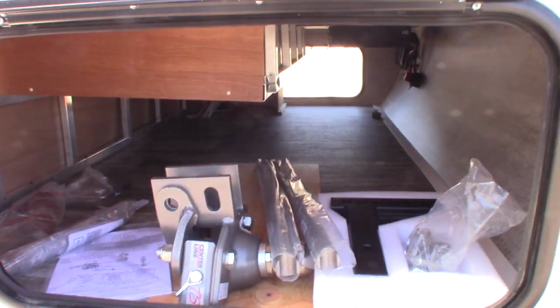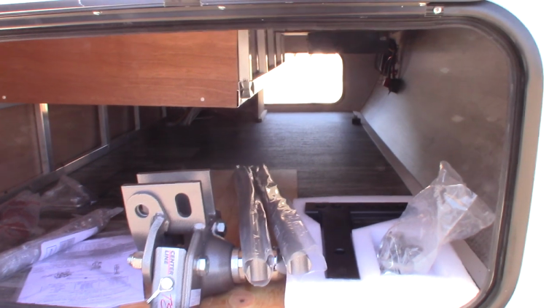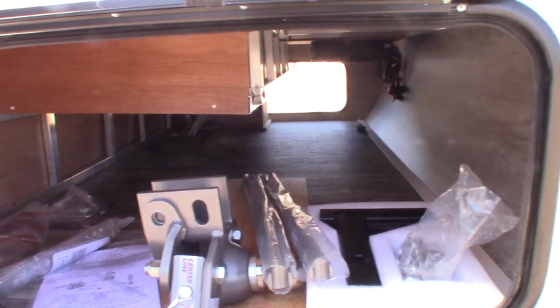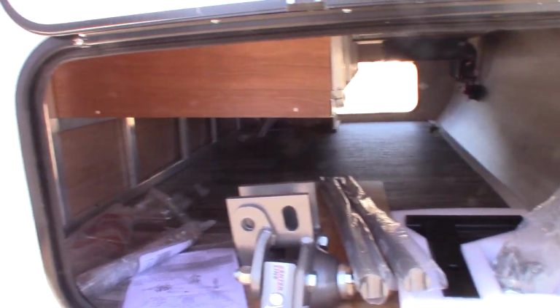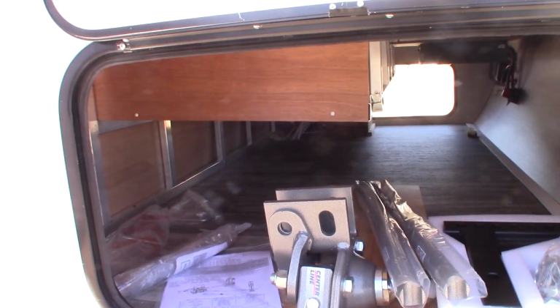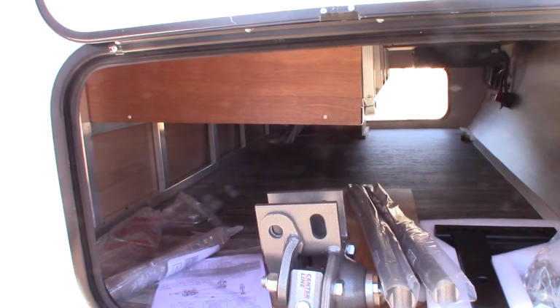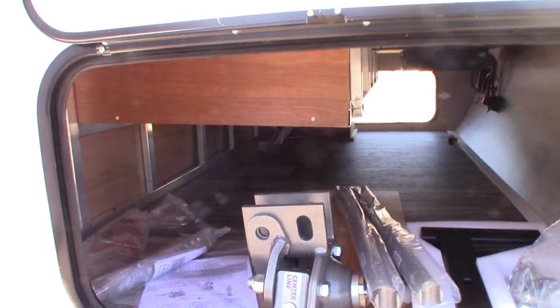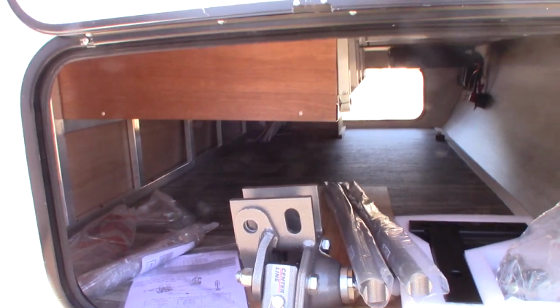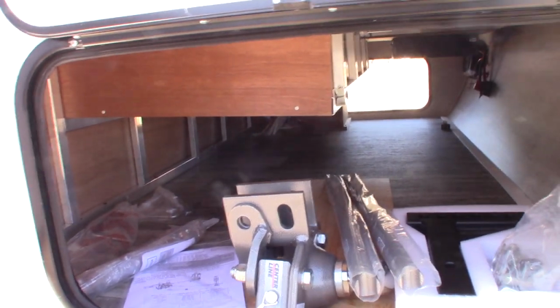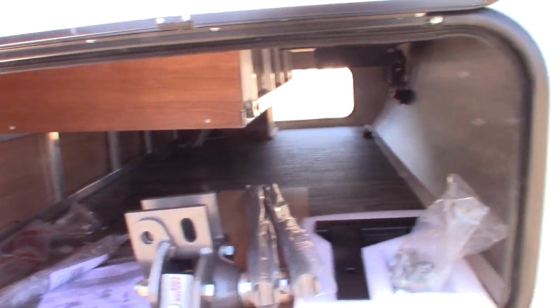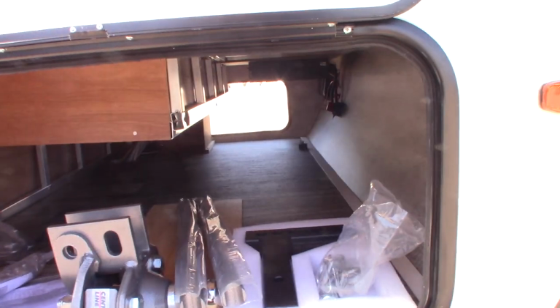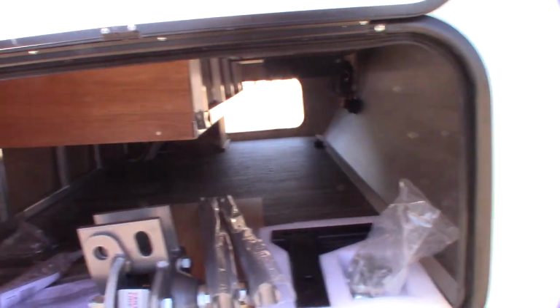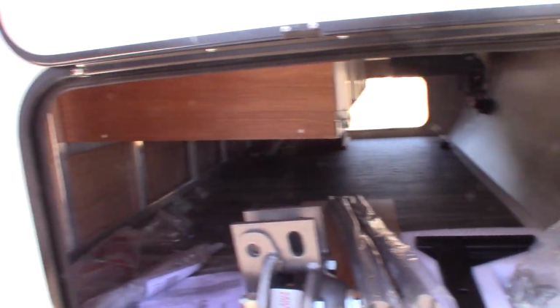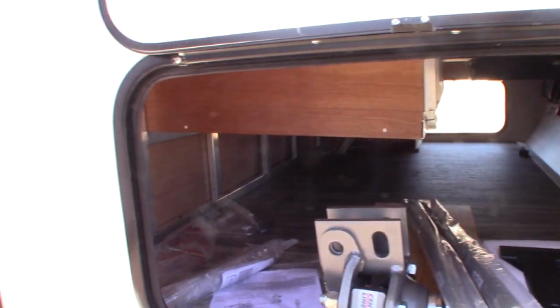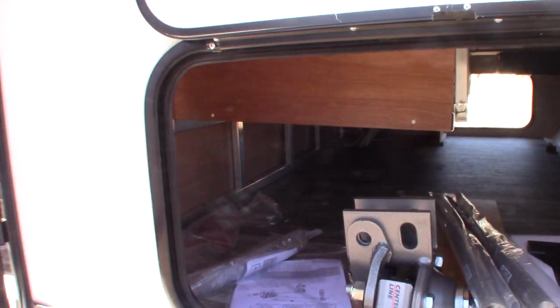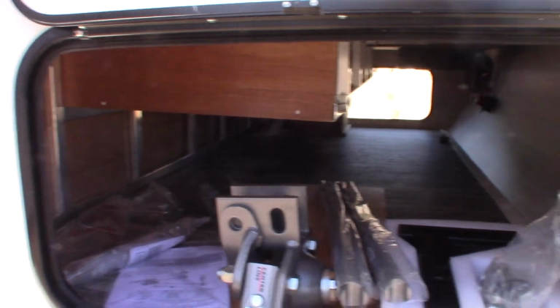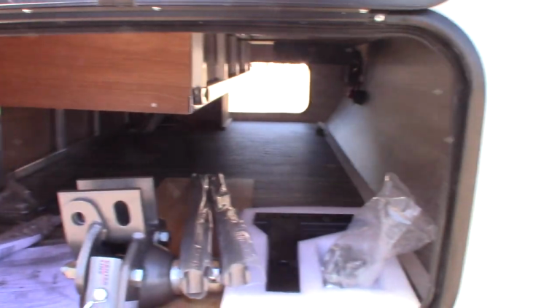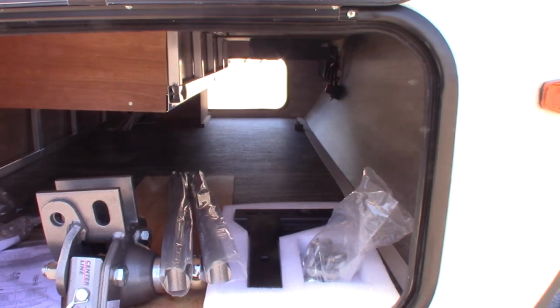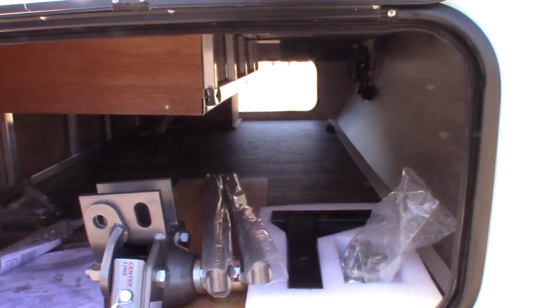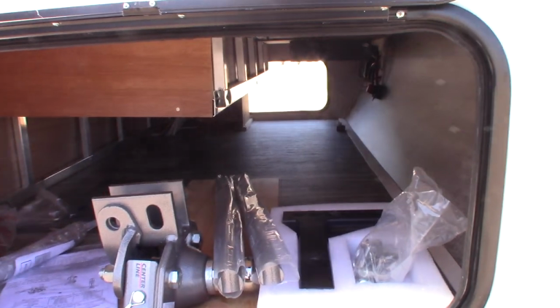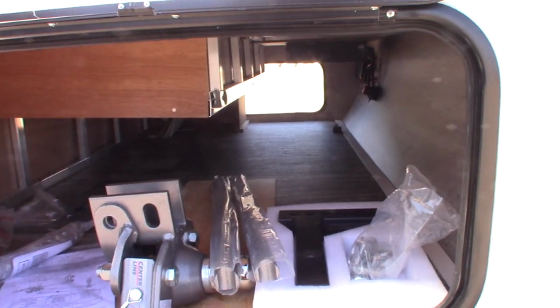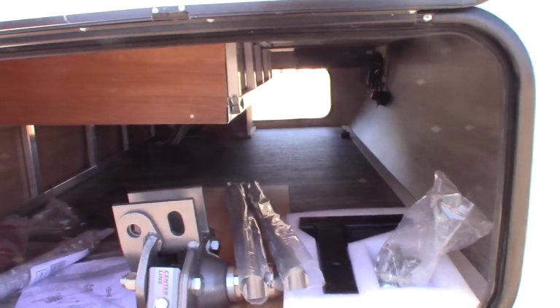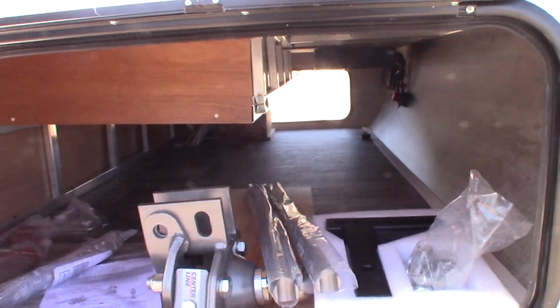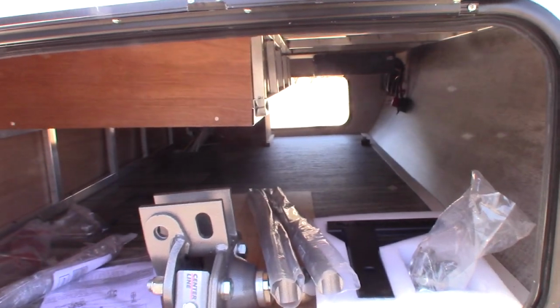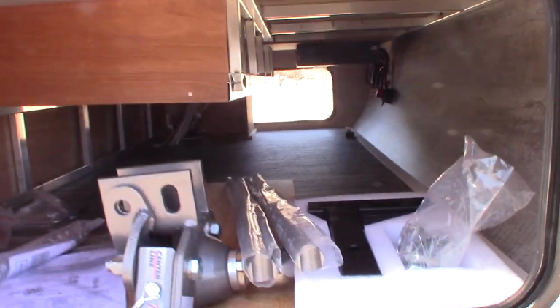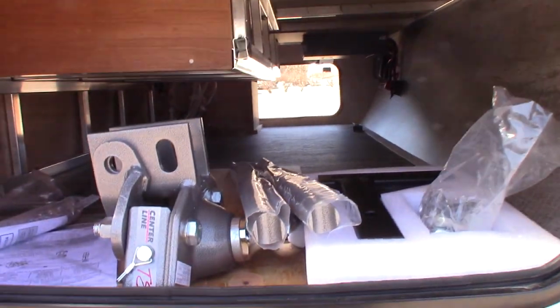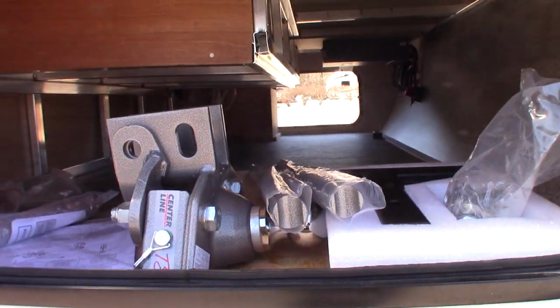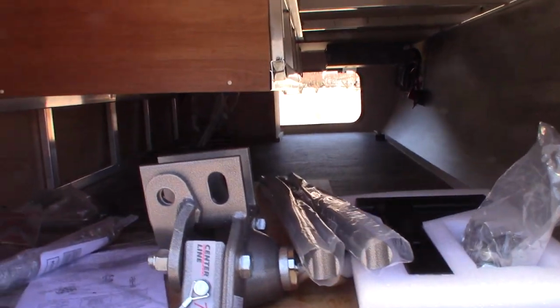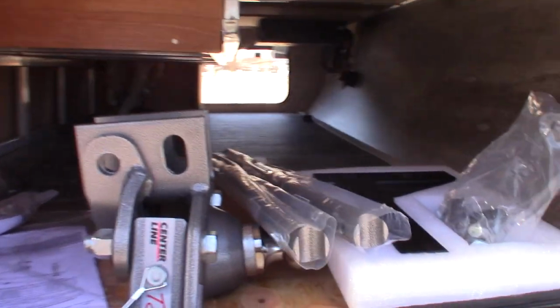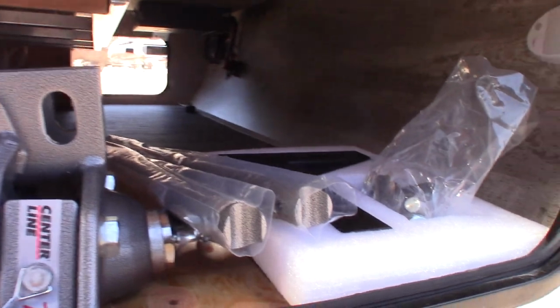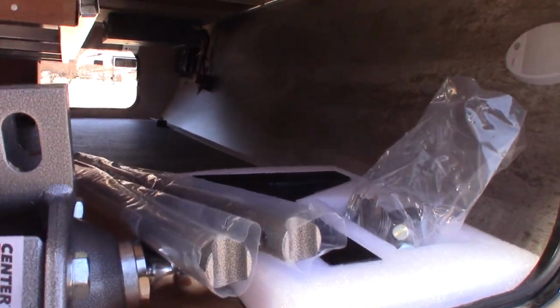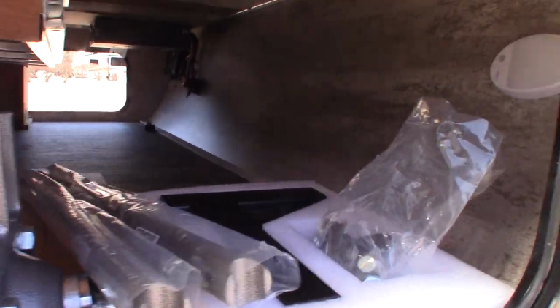There are outside speakers and this is your furnace vent right here. With this one you ordered a hitch, so you get a Husky Centerline weight distribution hitch with built-in sway control — that's a good one. We'll show you how that operates and how to hitch and un-hitch when you pick up.